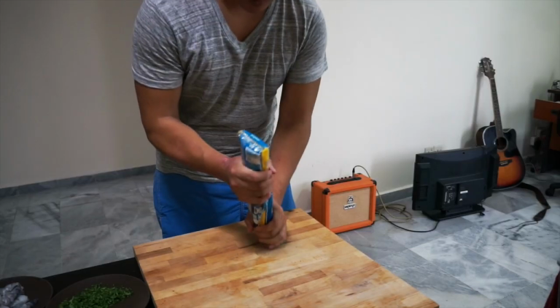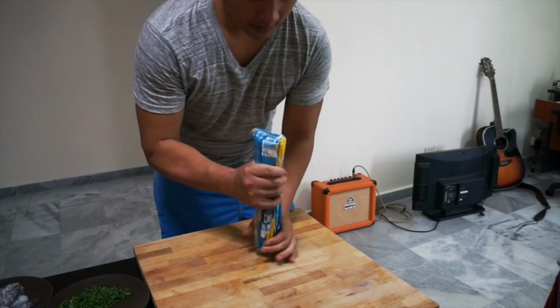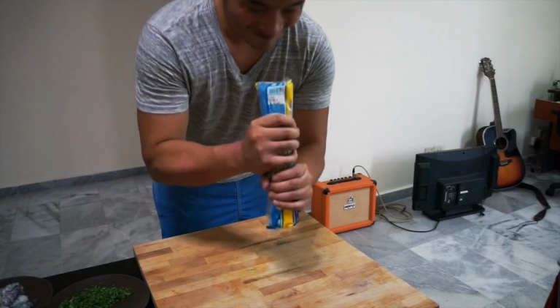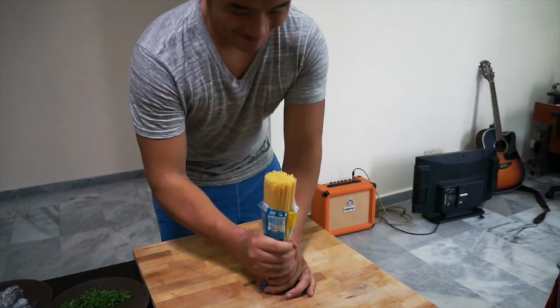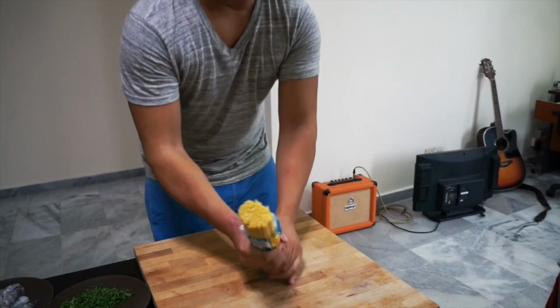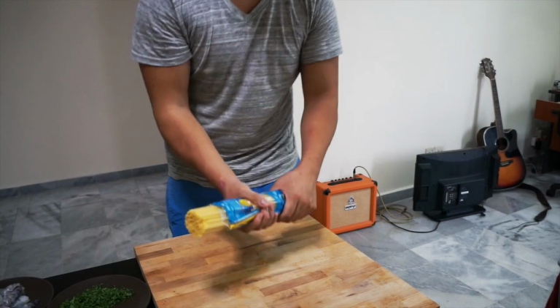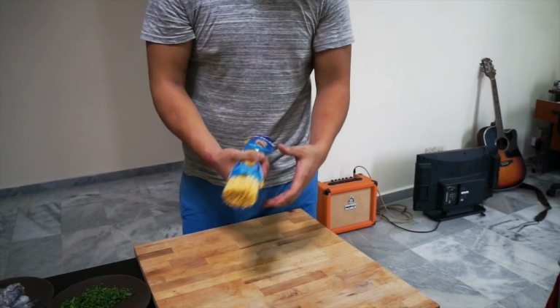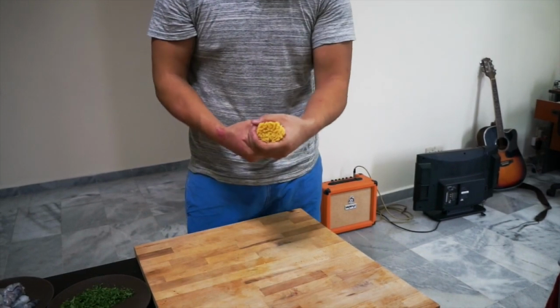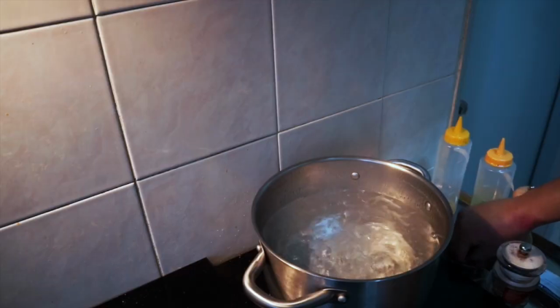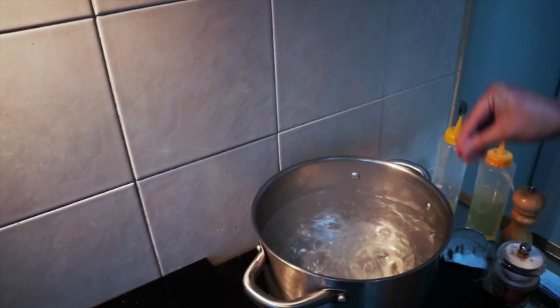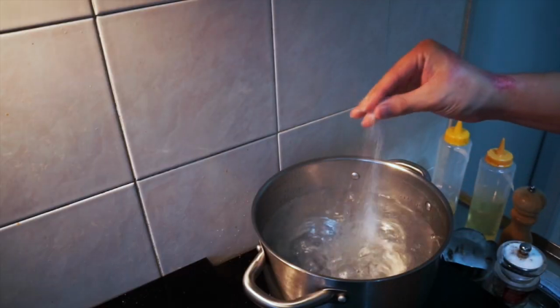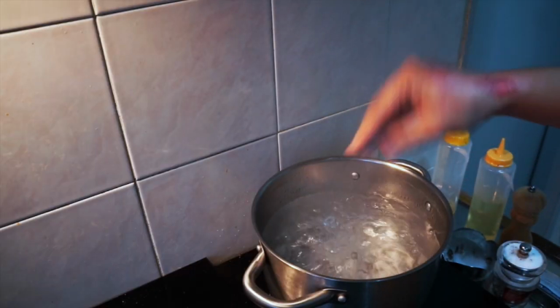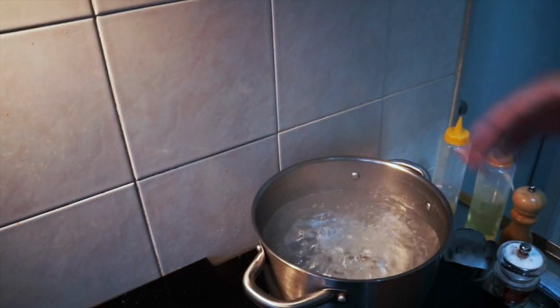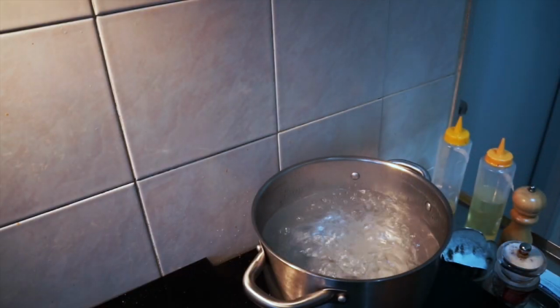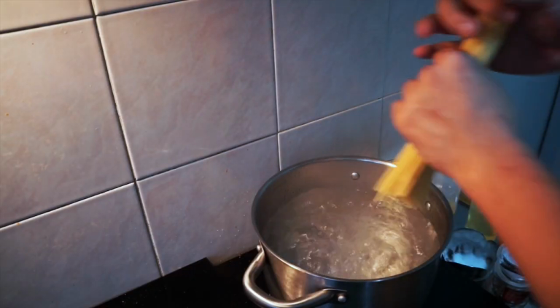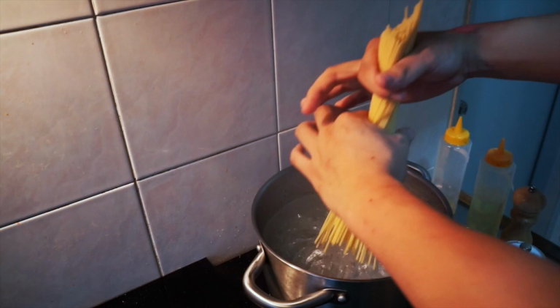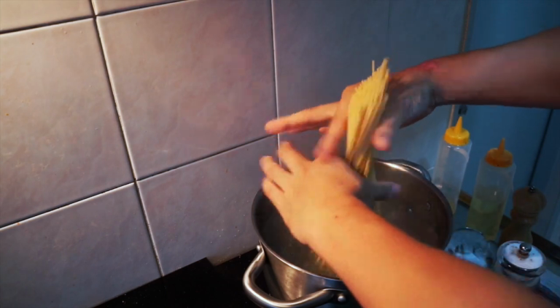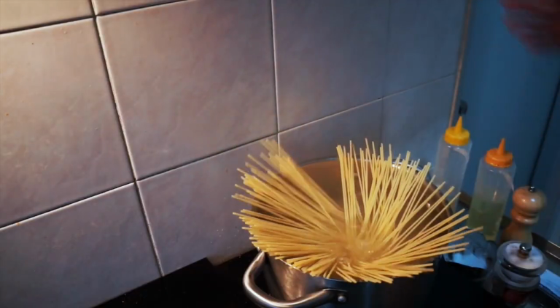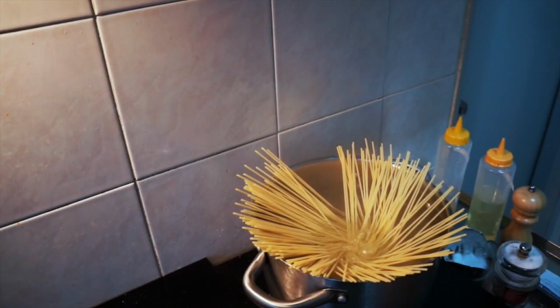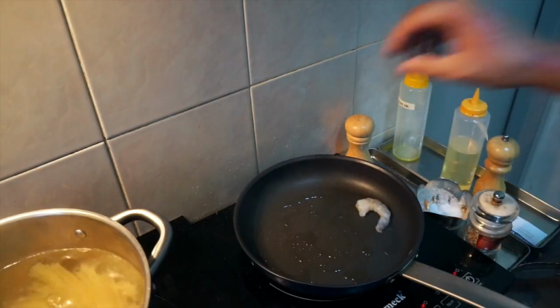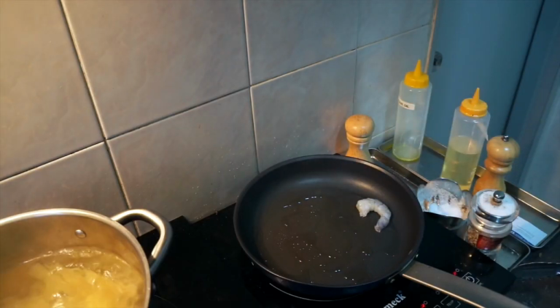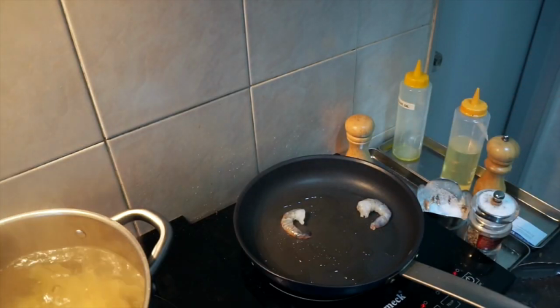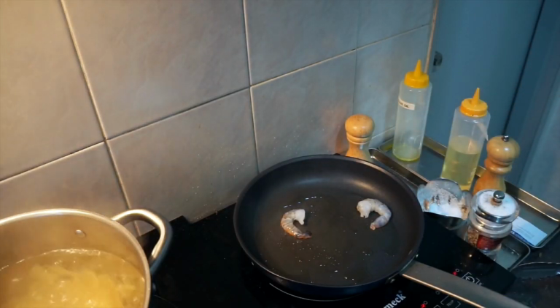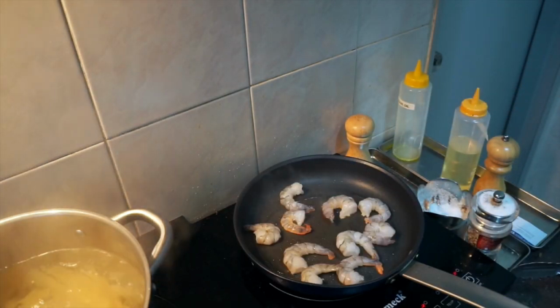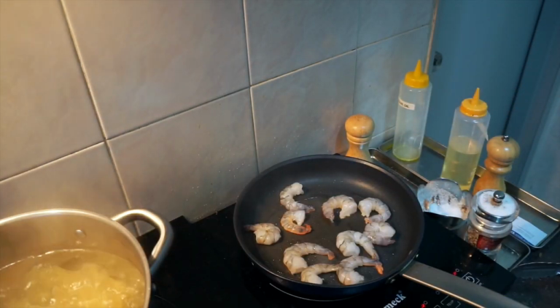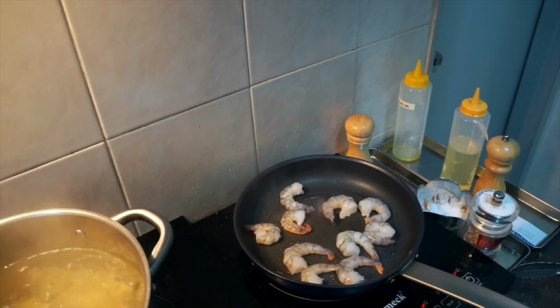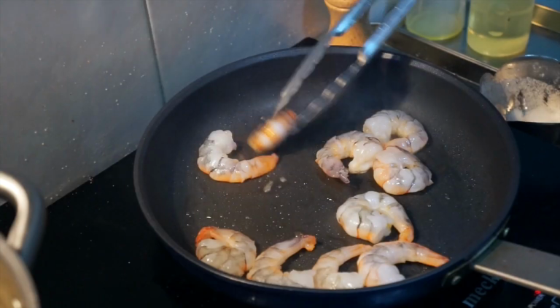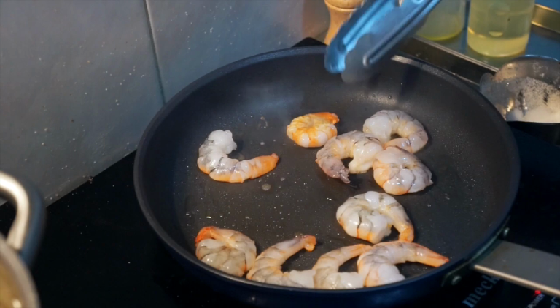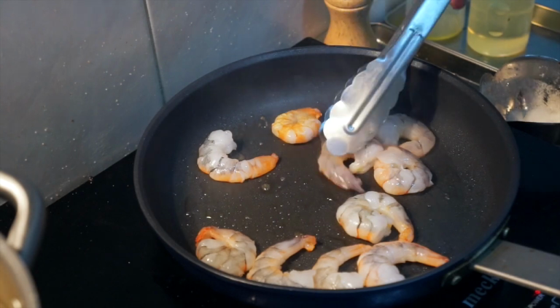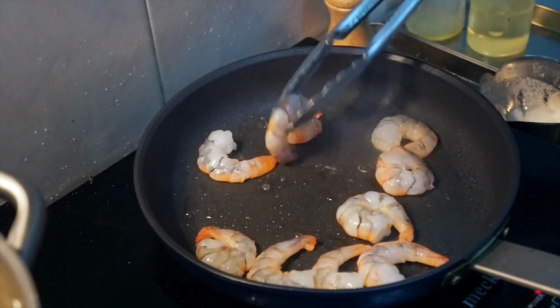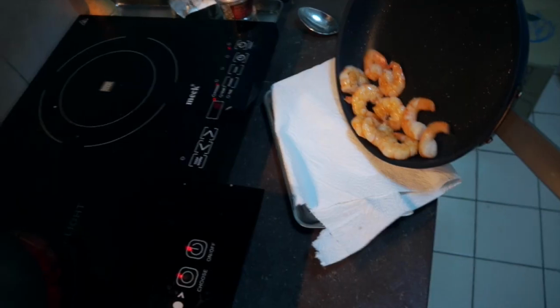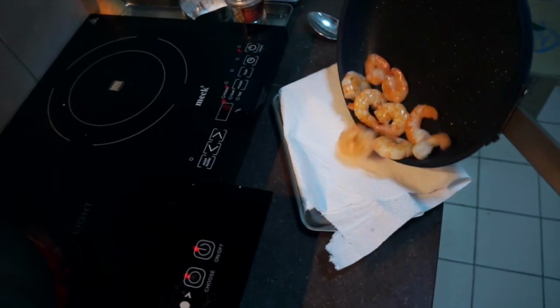This dish comes together at the end really, really quickly, so we can afford to boil the pasta right now. Fry off your prawns first in a really hot pan, turn them, and drain them on a paper towel.